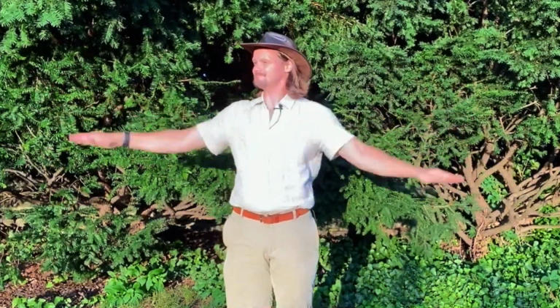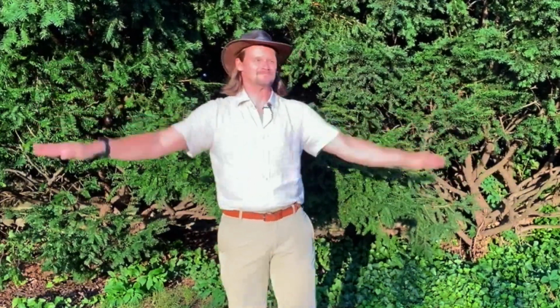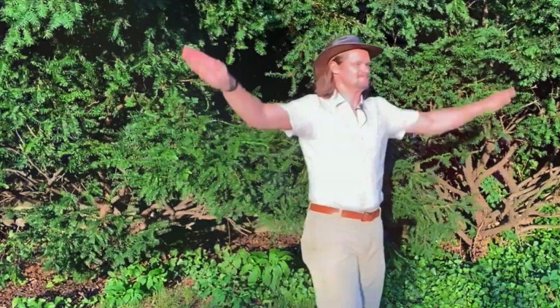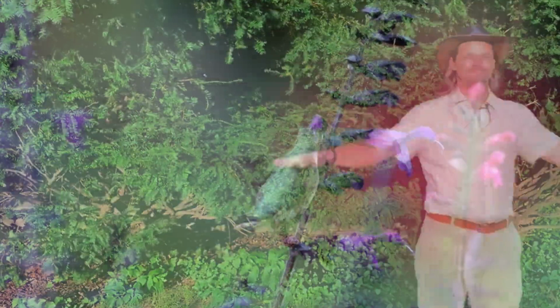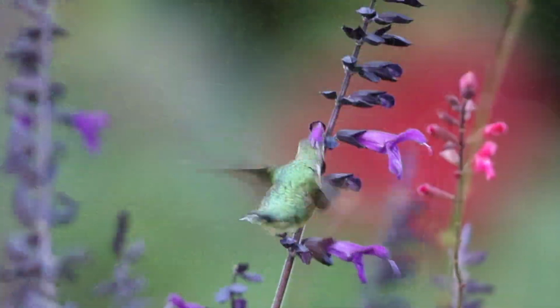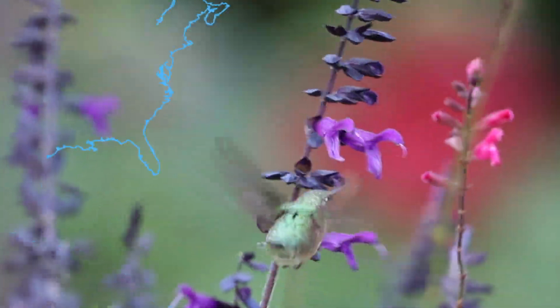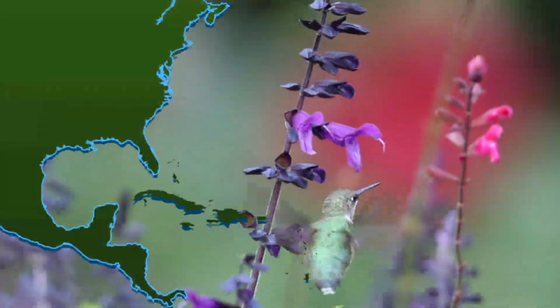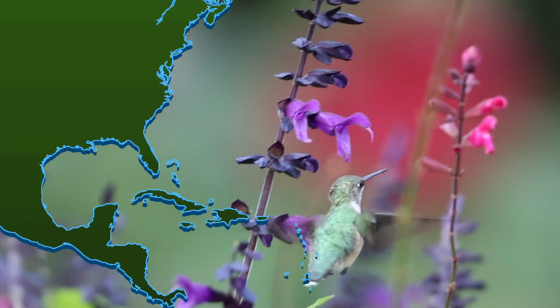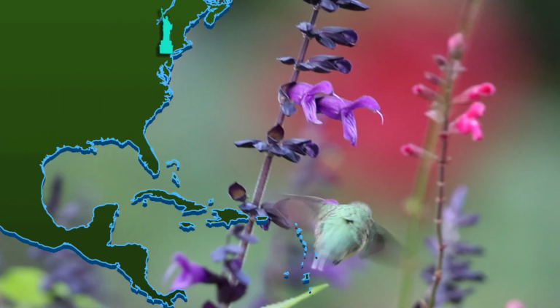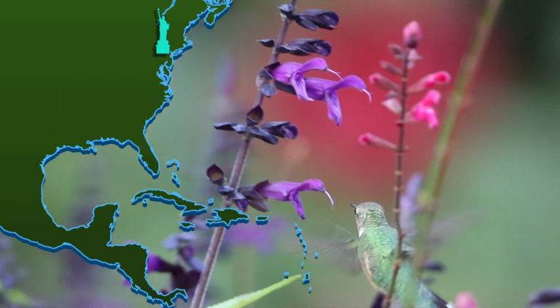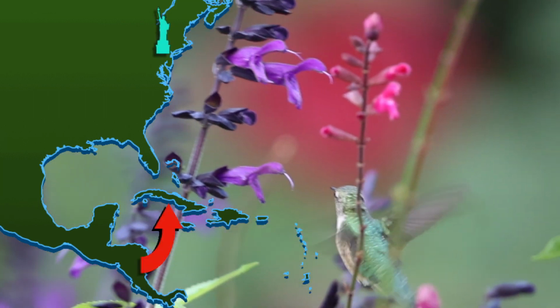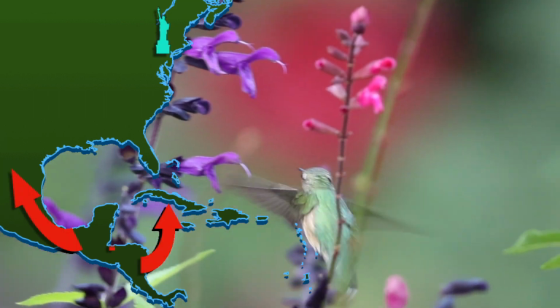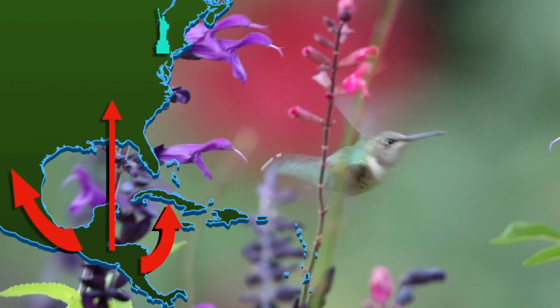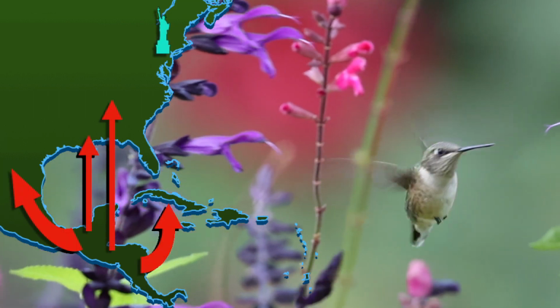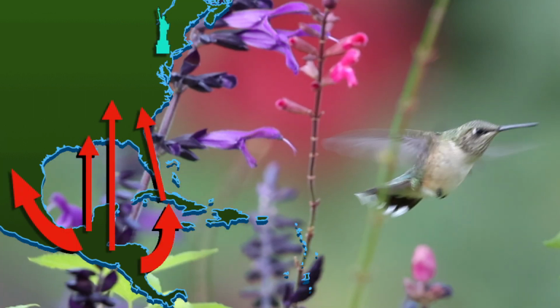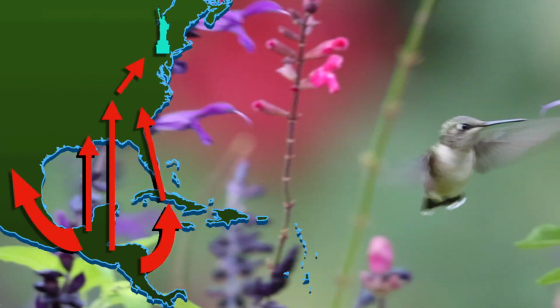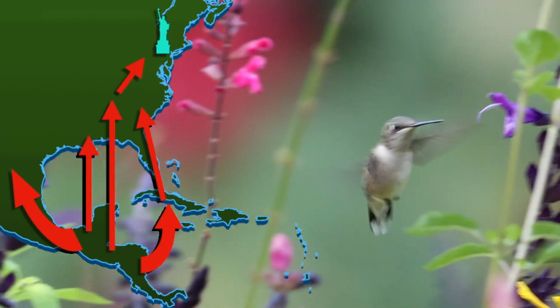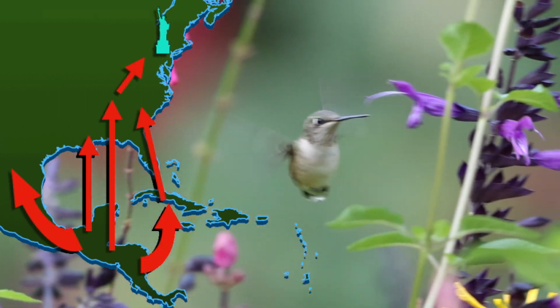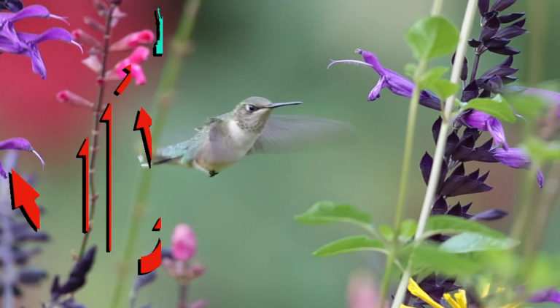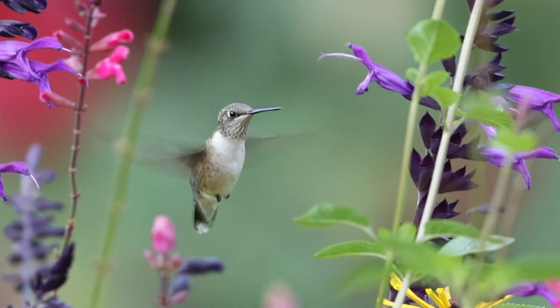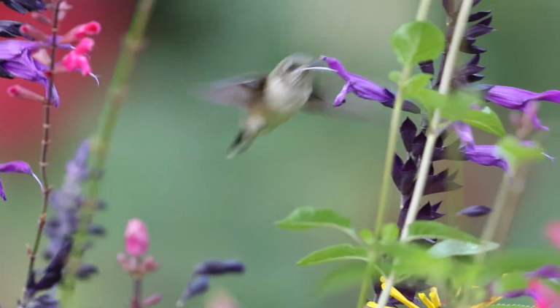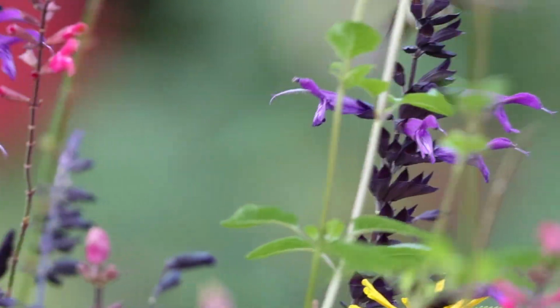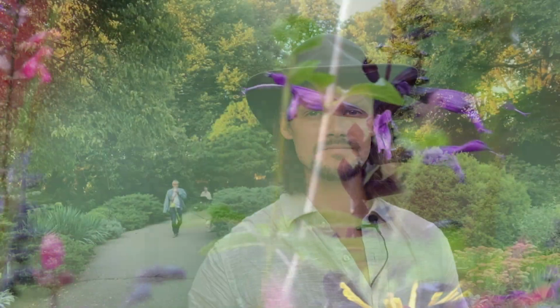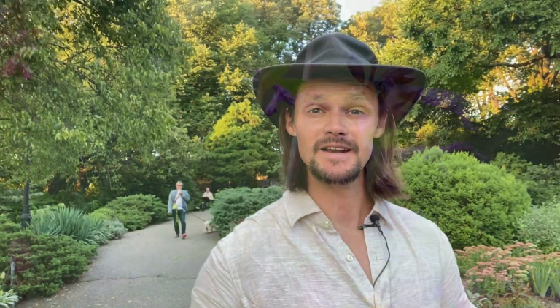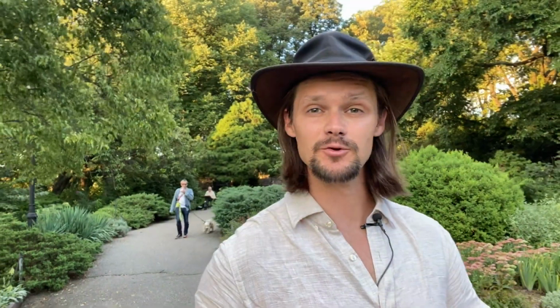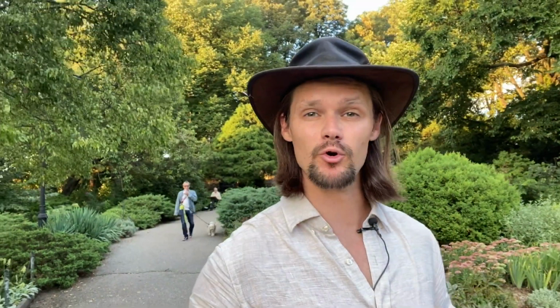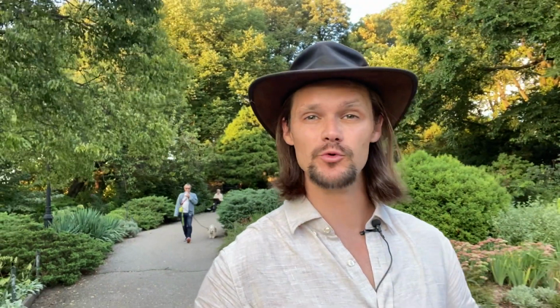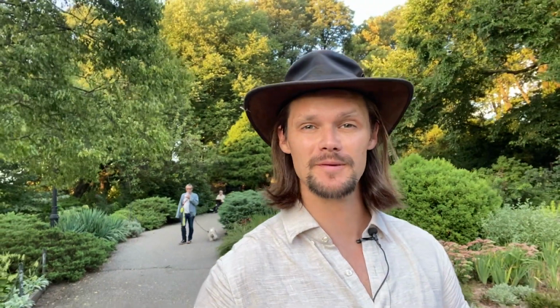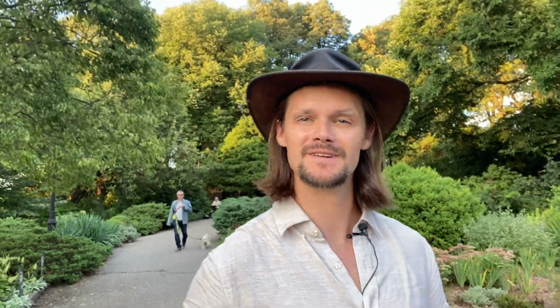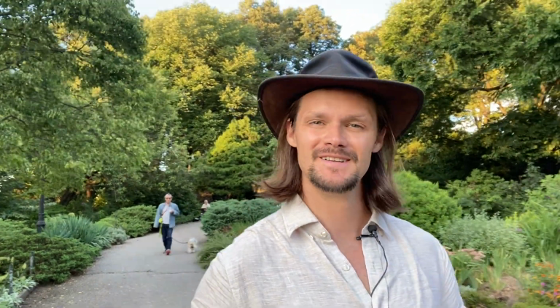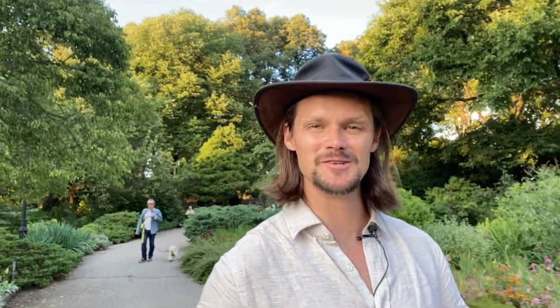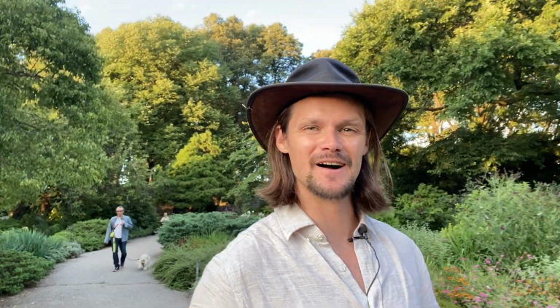And hummingbirds need that power. They've been known to migrate more than 500 miles across the open ocean of the Gulf of Mexico during their migration. Now that we know a little bit more about the ruby-throated hummingbird, let's go see what we can find.